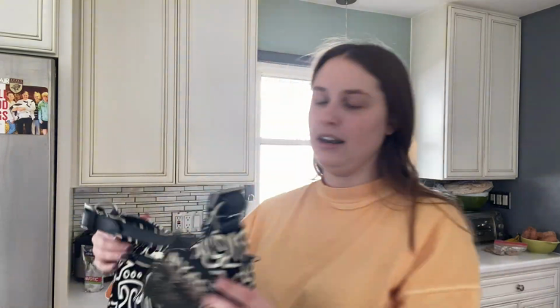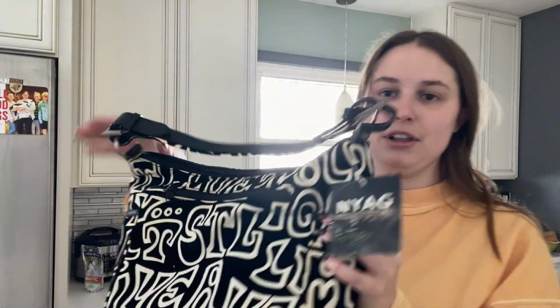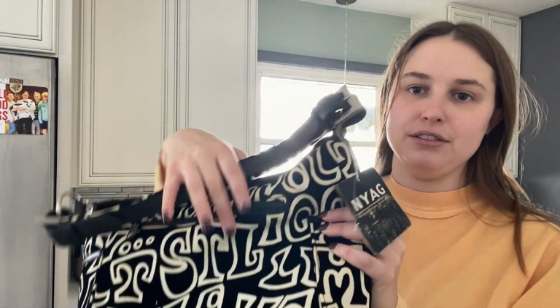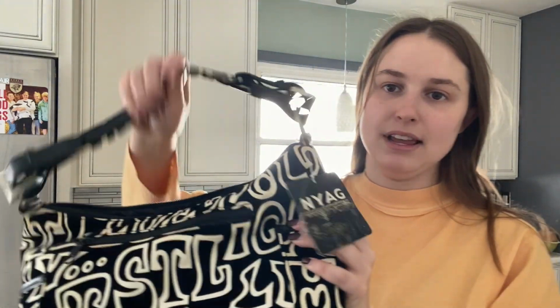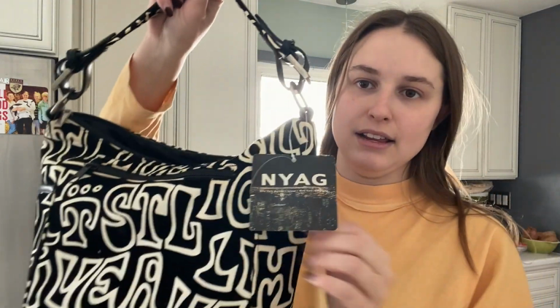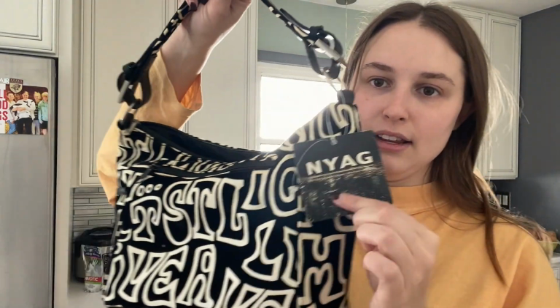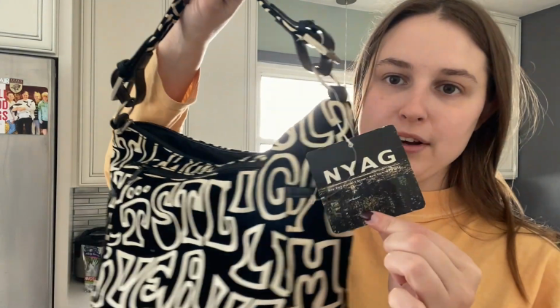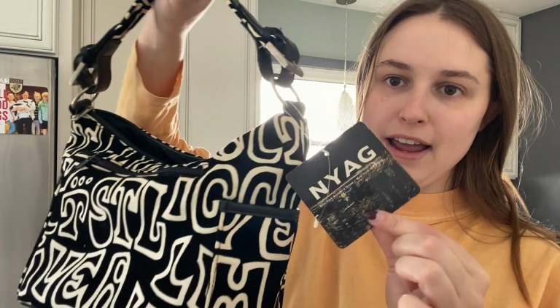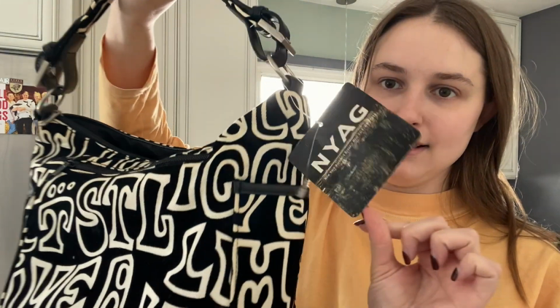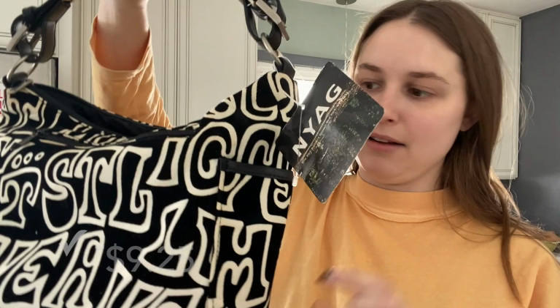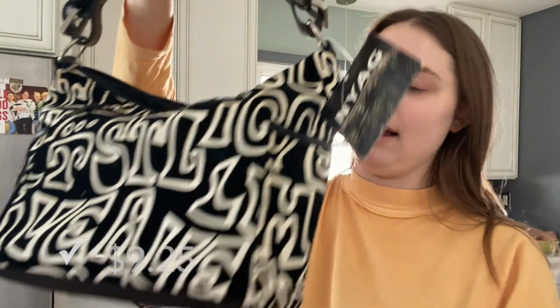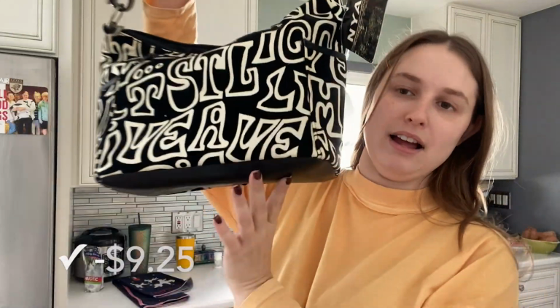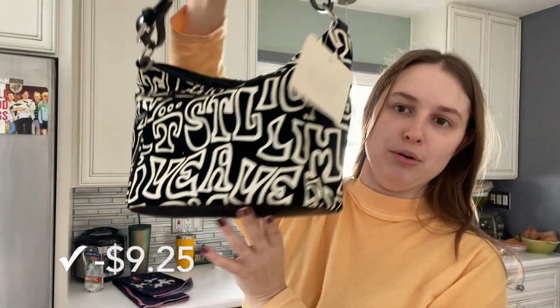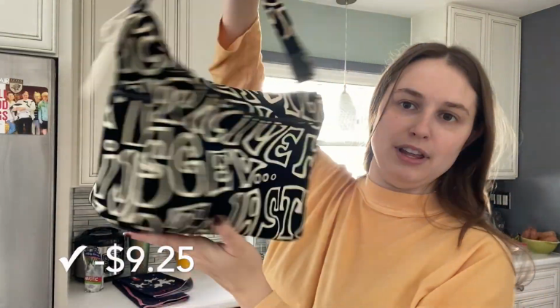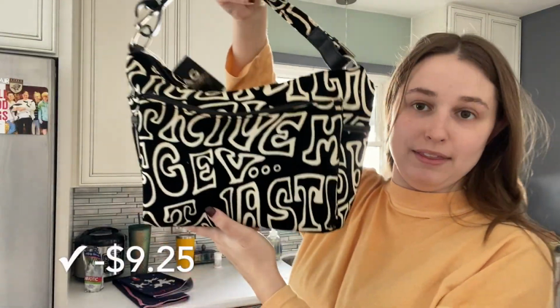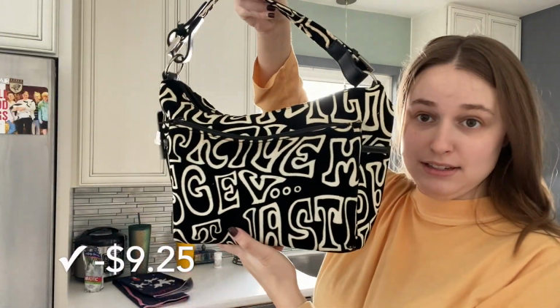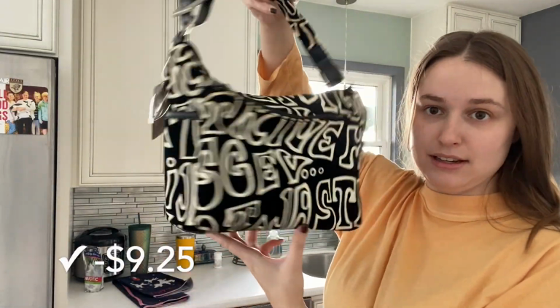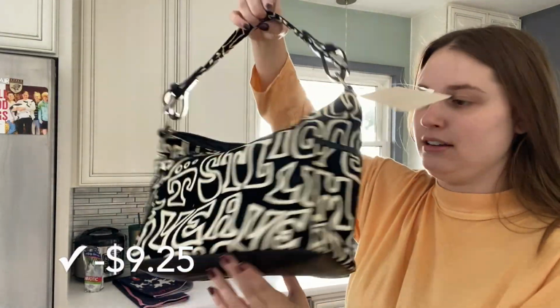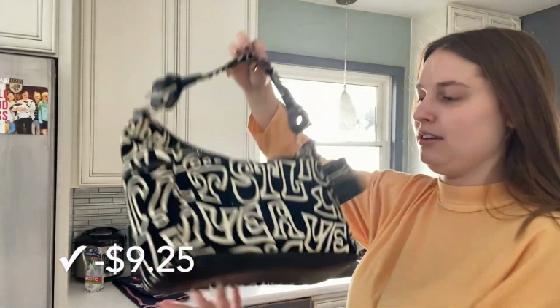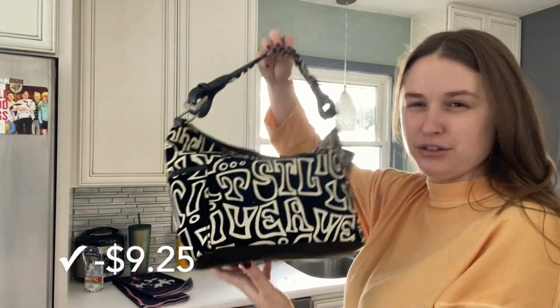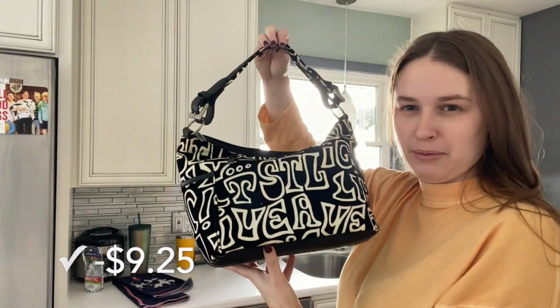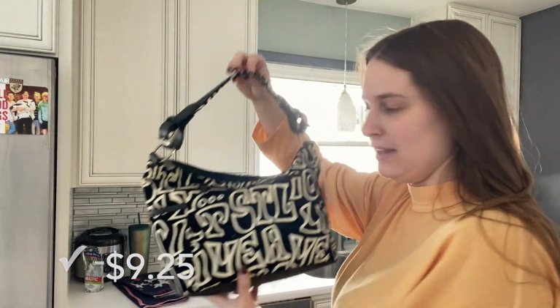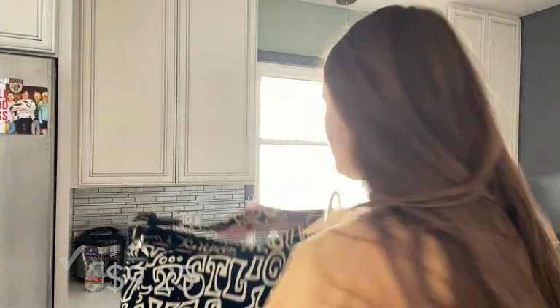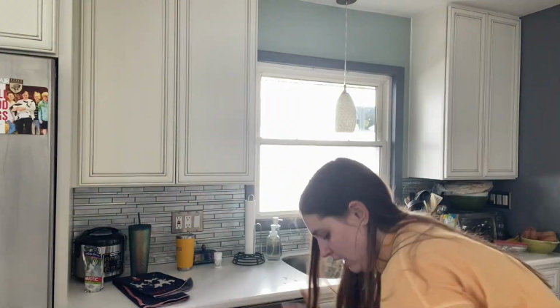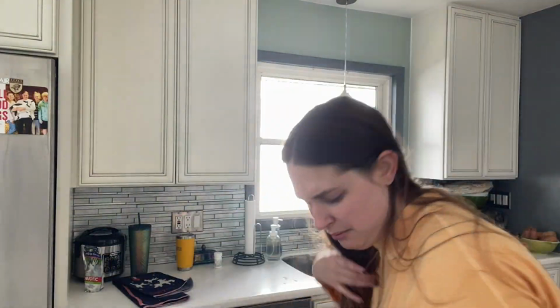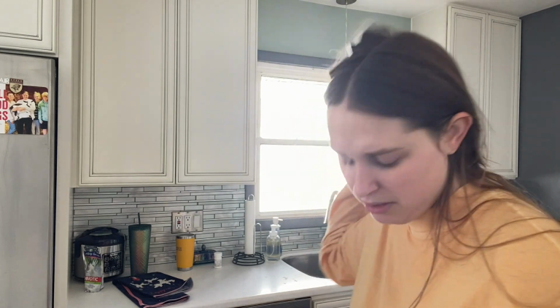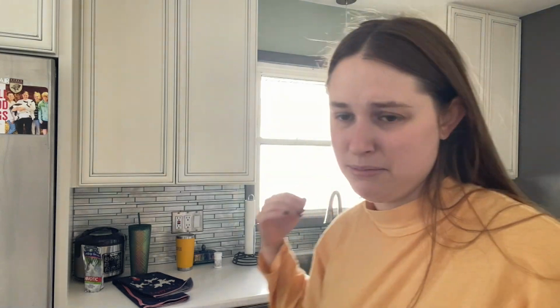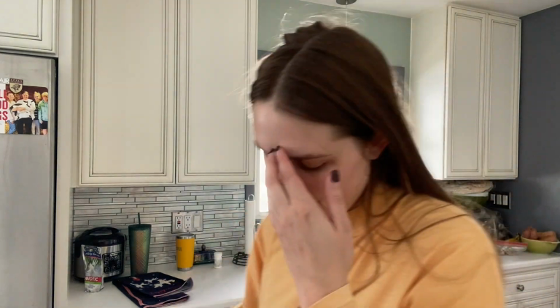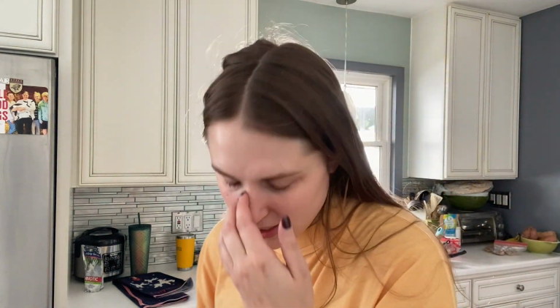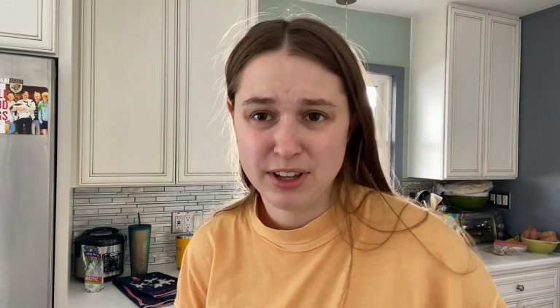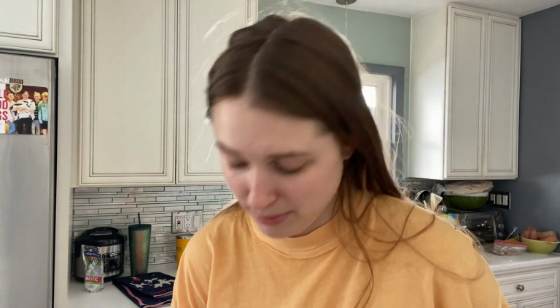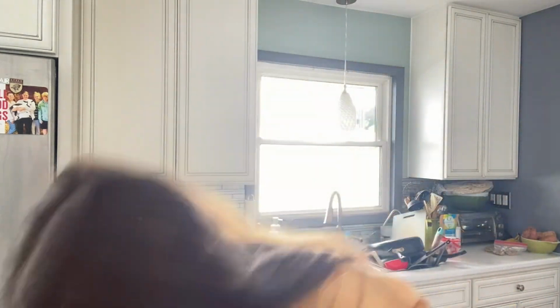I'm going to throw this Y2K dead stock bag on top. Hopefully they want this — it also came from the bins. I'm only going to bring them two bags today because I'm feeling a little bit lazy.